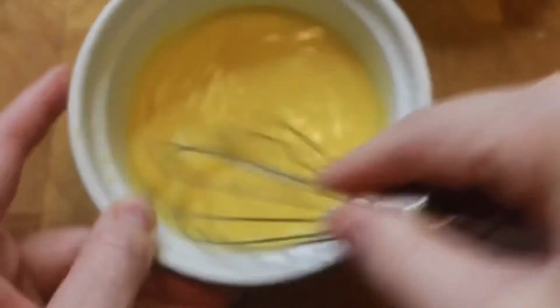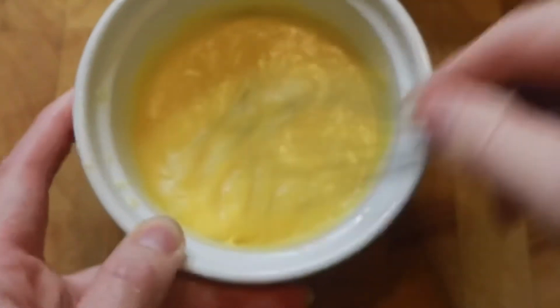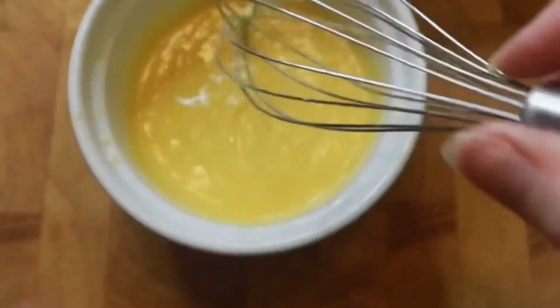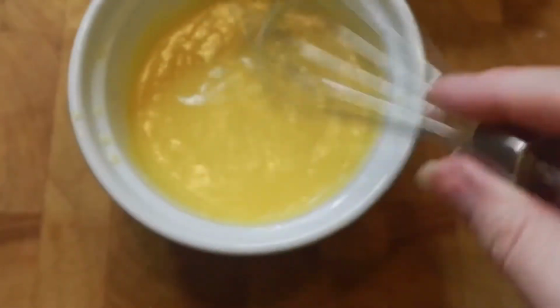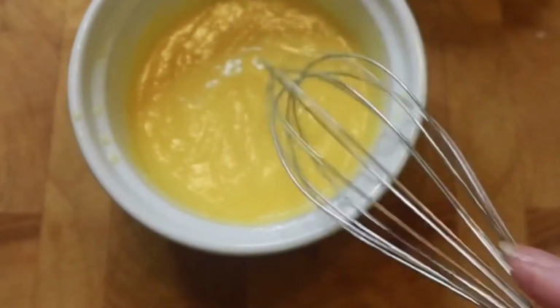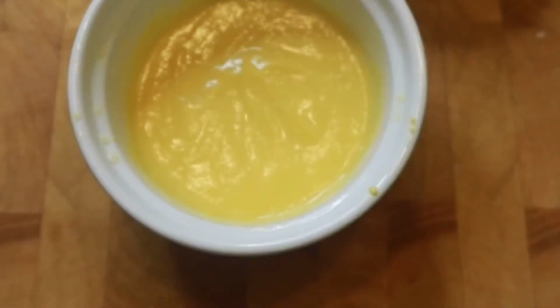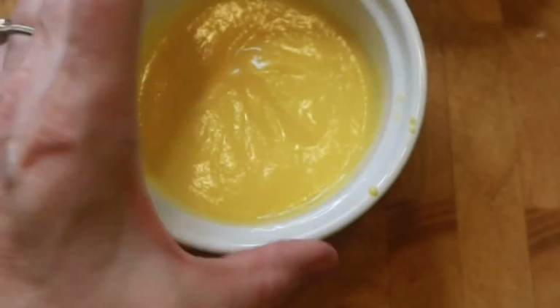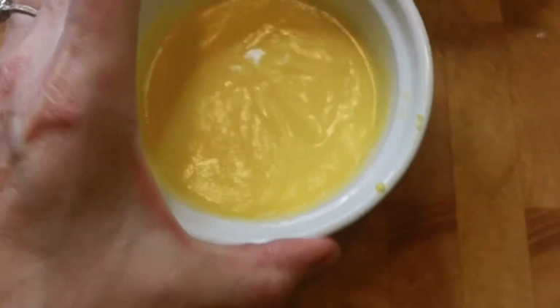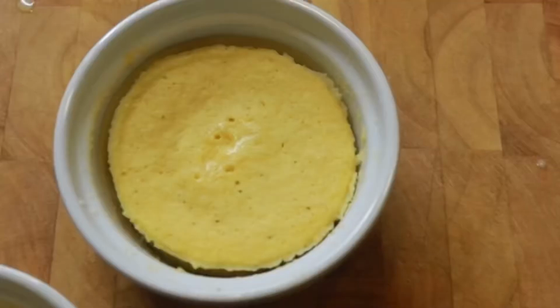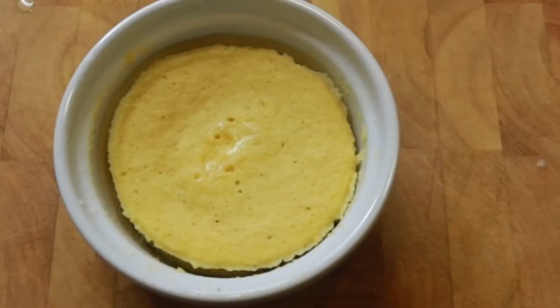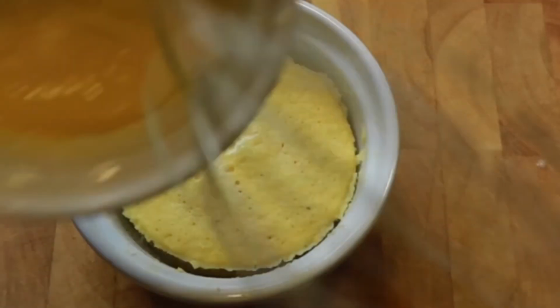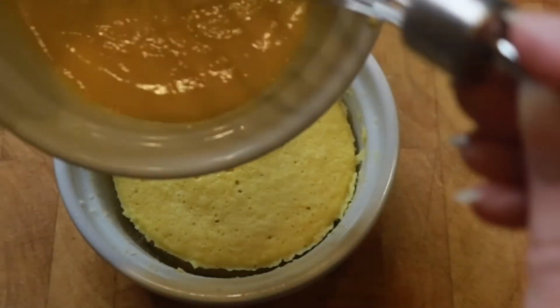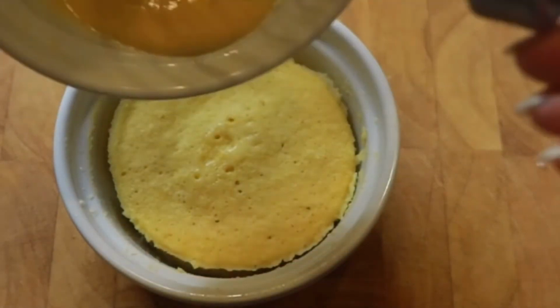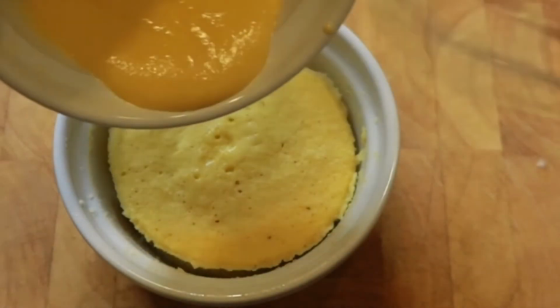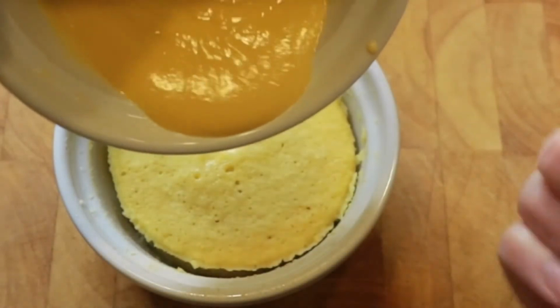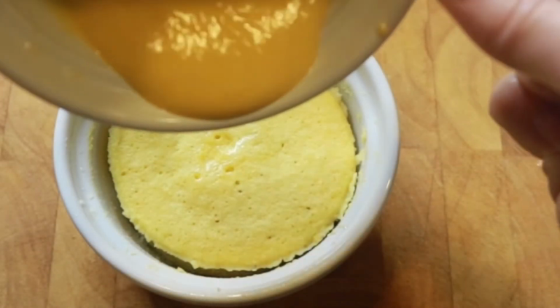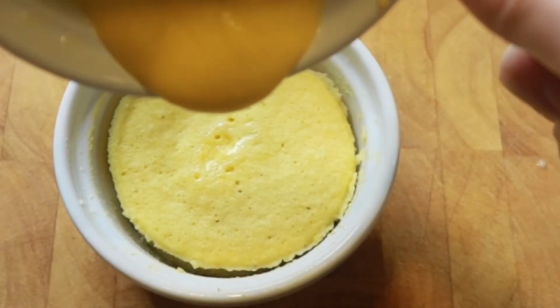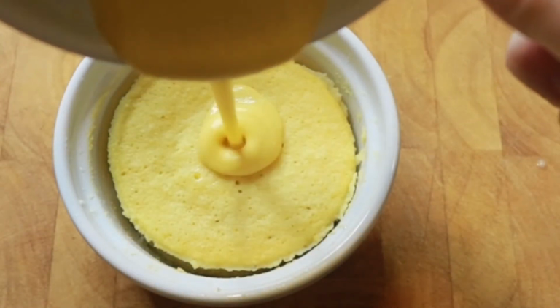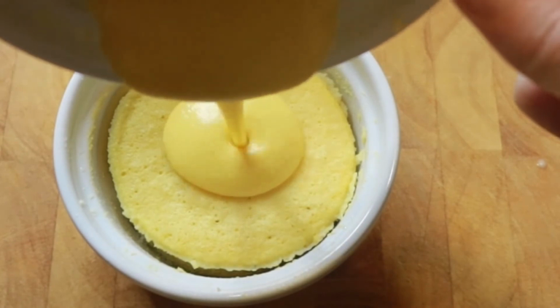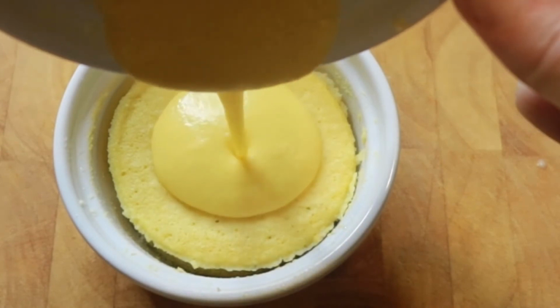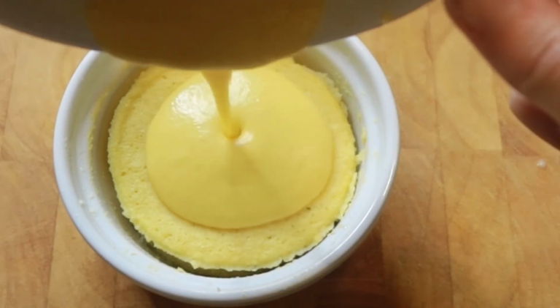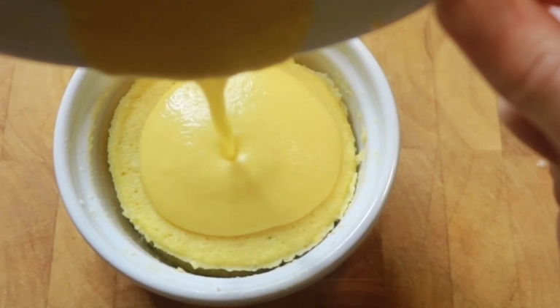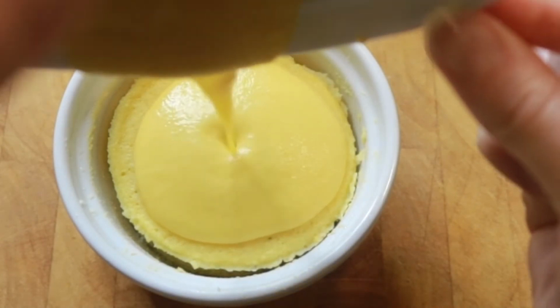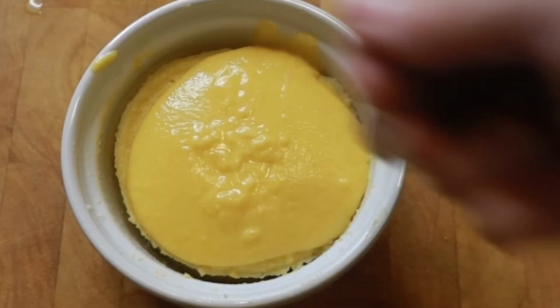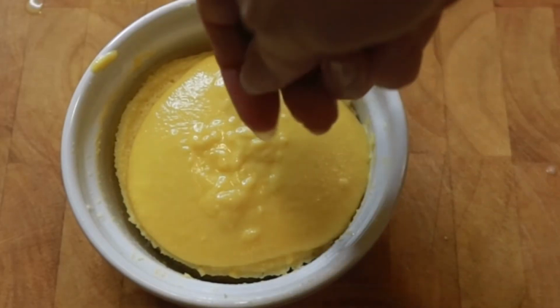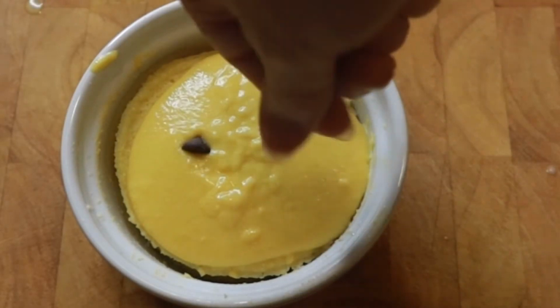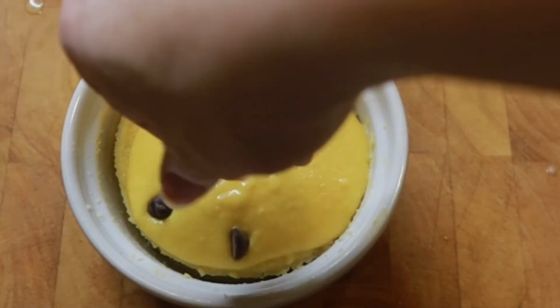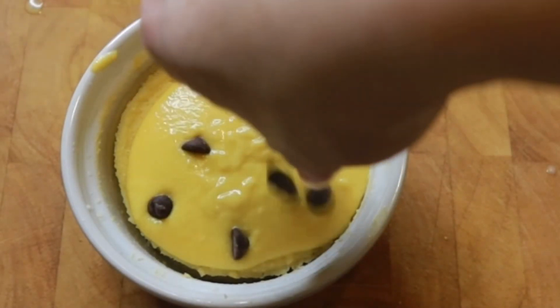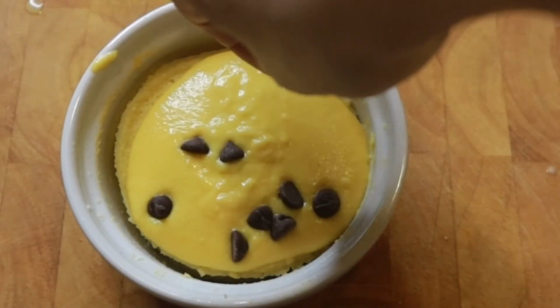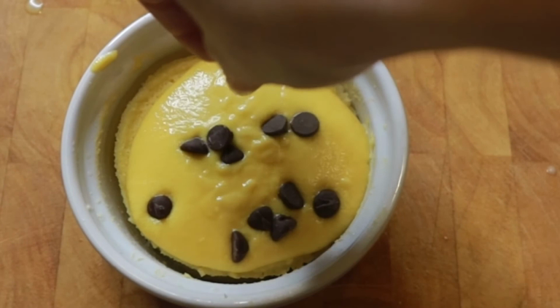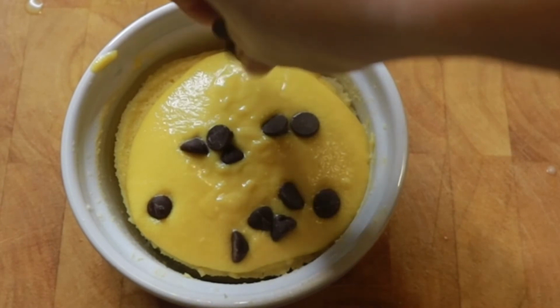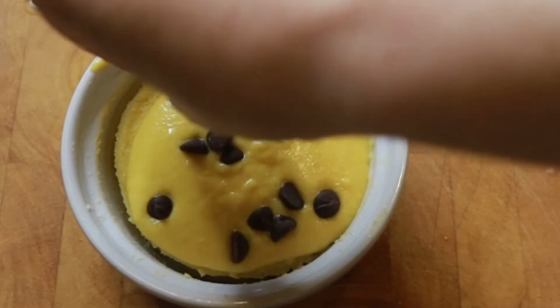It's just that easy. Then you pour it on top of your cake. I like to add some Lily's chocolate chips on top of that and there you have it — a keto-friendly, sugar-free, gluten-free chocolate eclair mug cake.